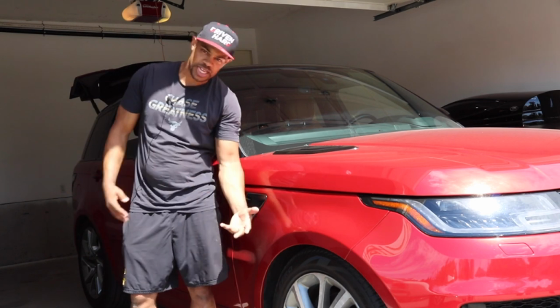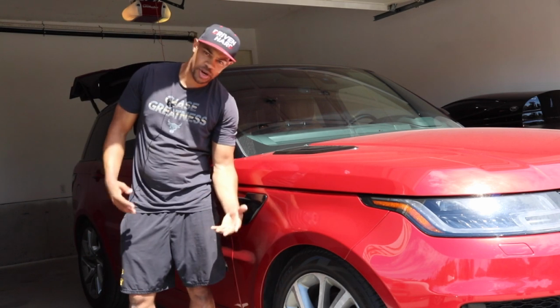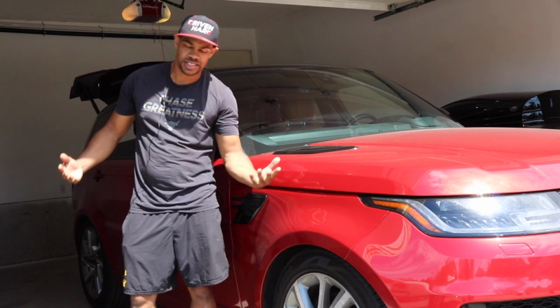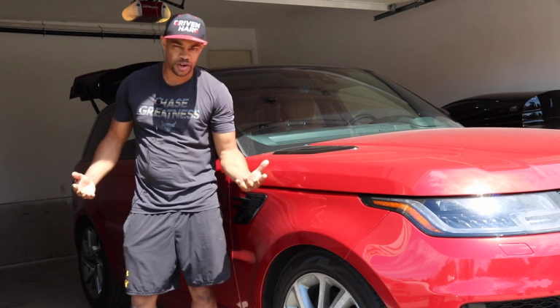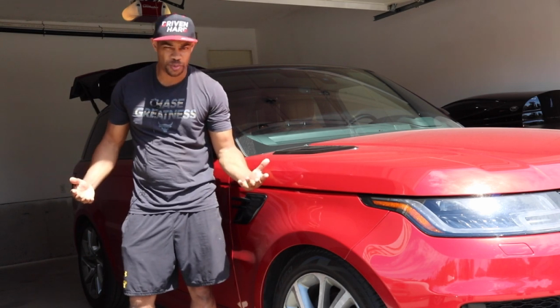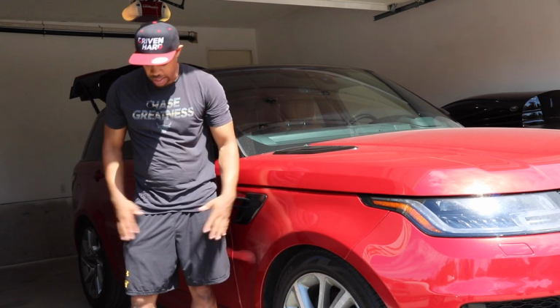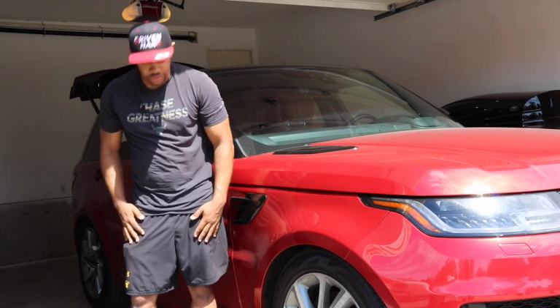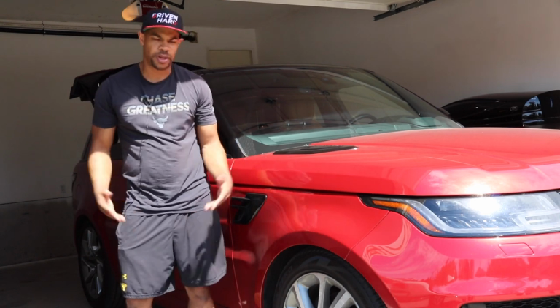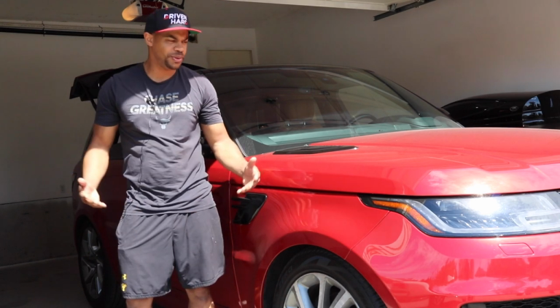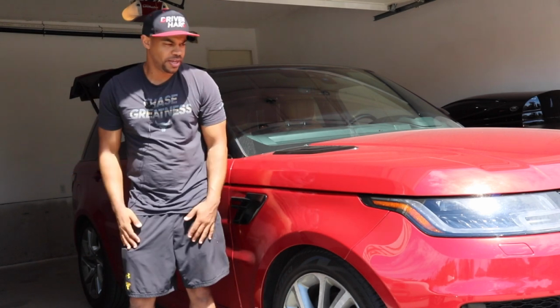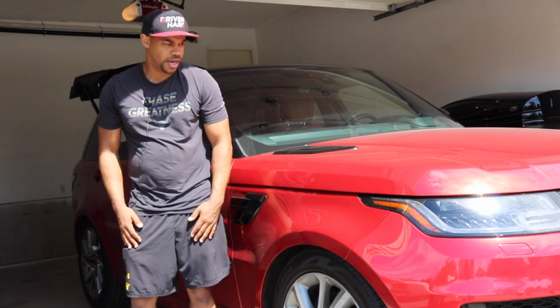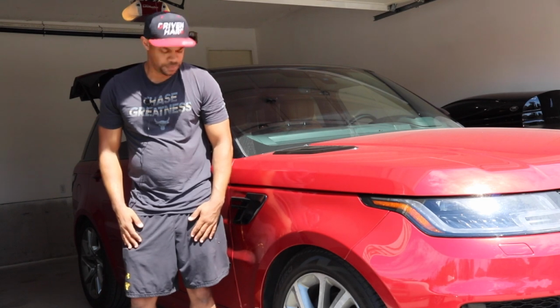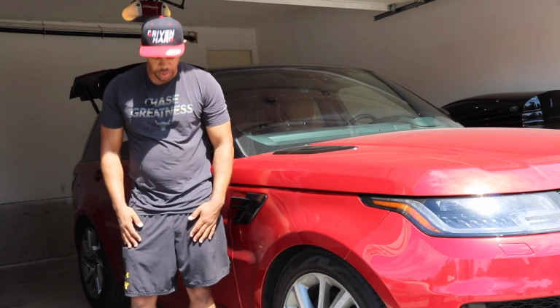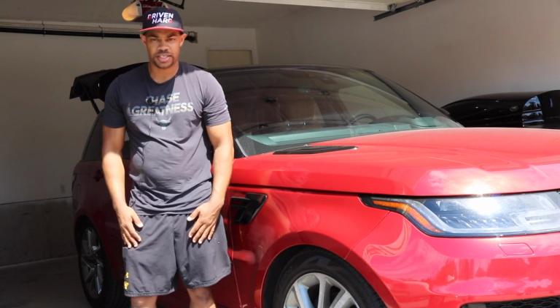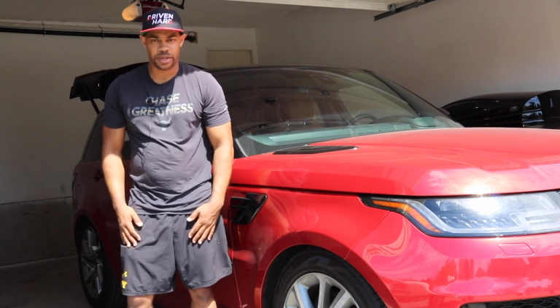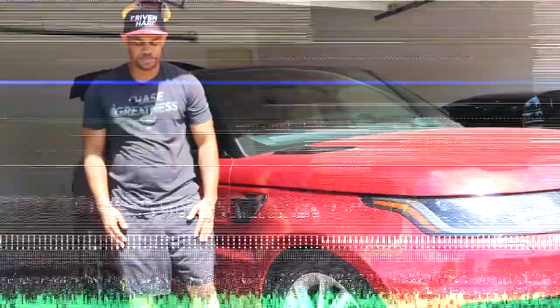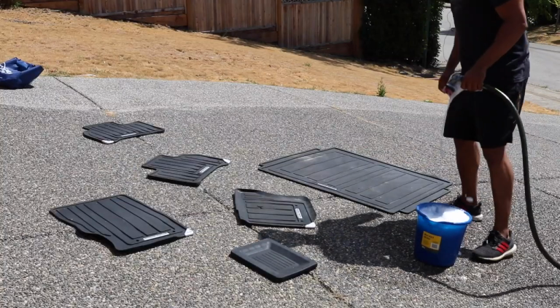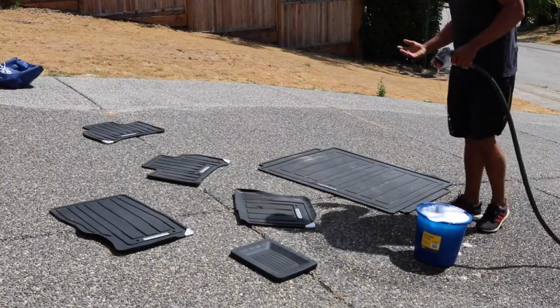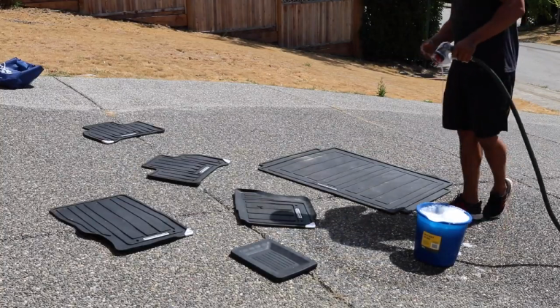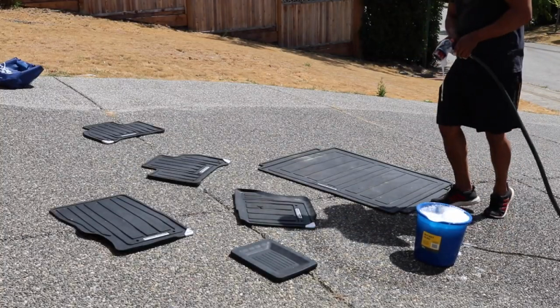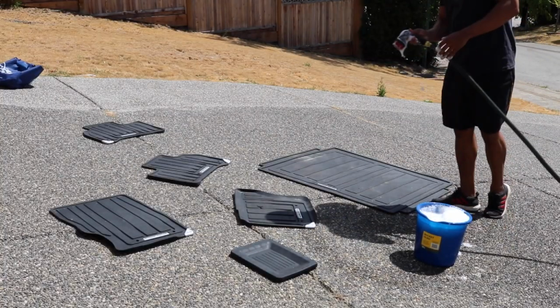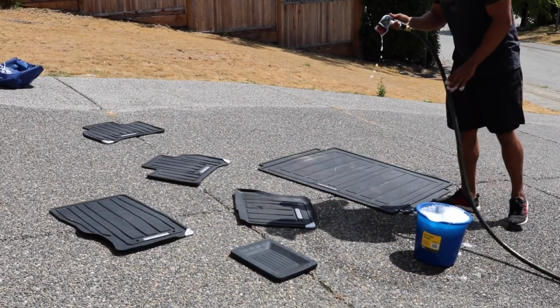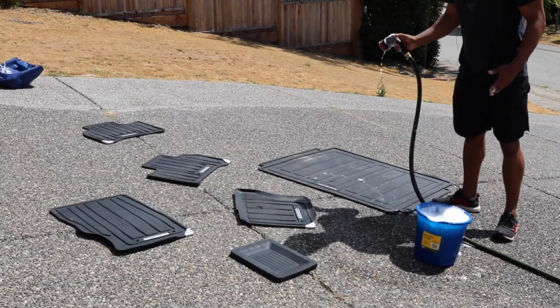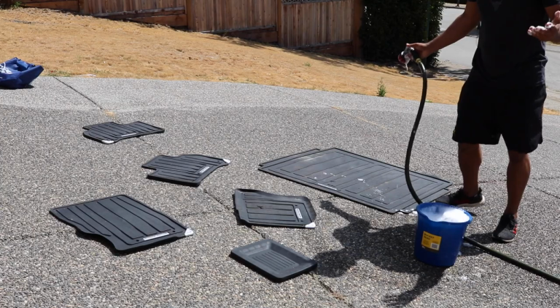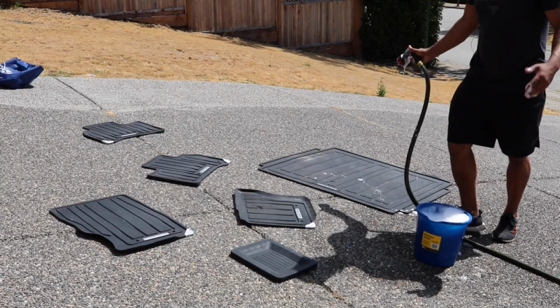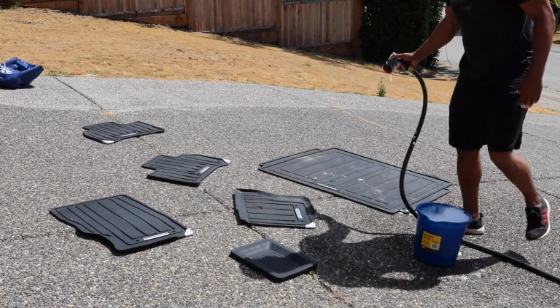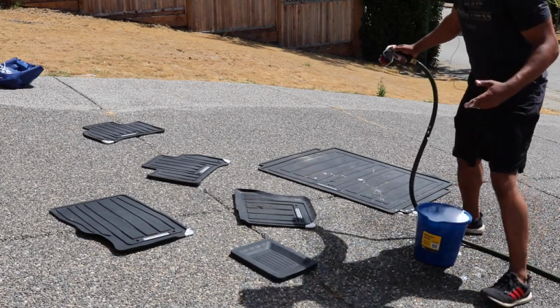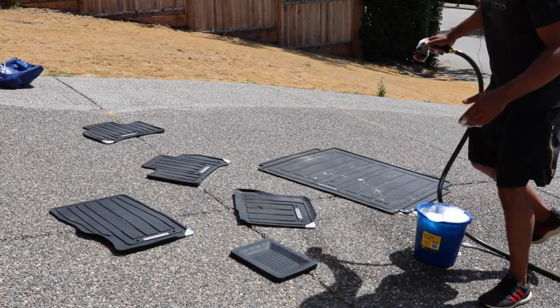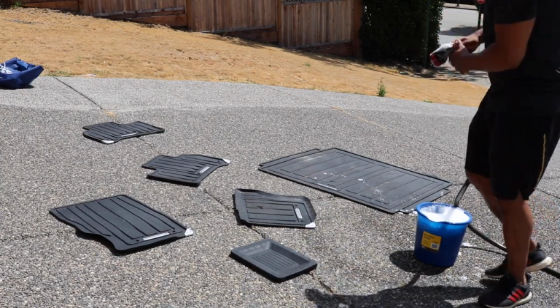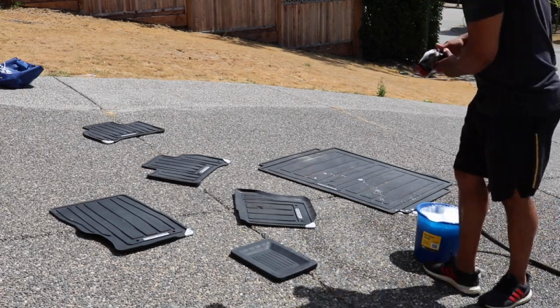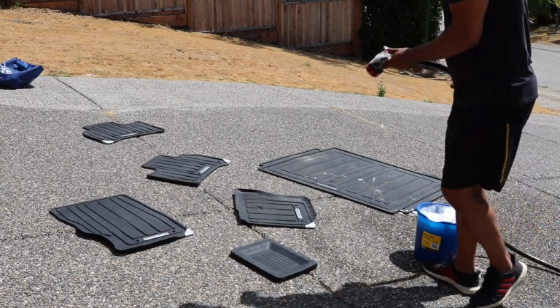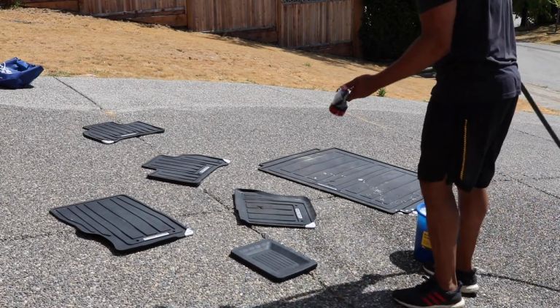It's my process. It's not right or wrong, it's just the way I do it. So let's get to it. Step one: don't do this in direct sunlight like I'm doing today, but it's just happening.